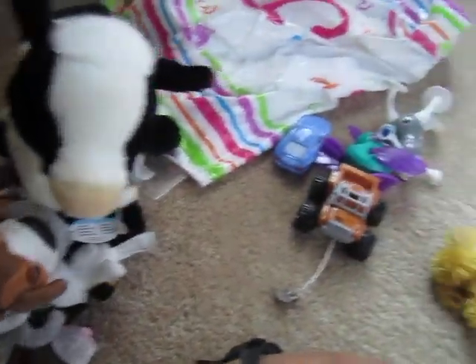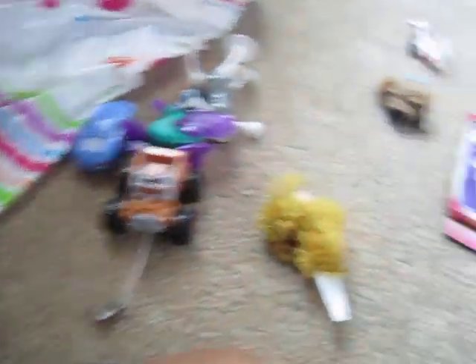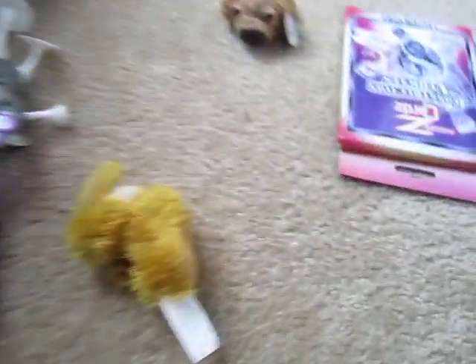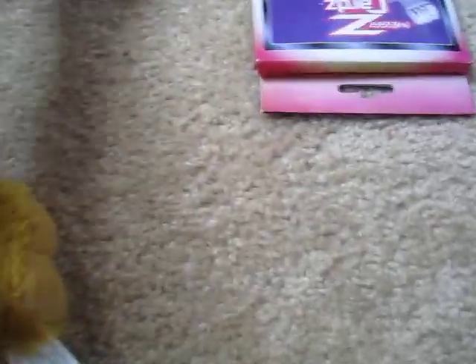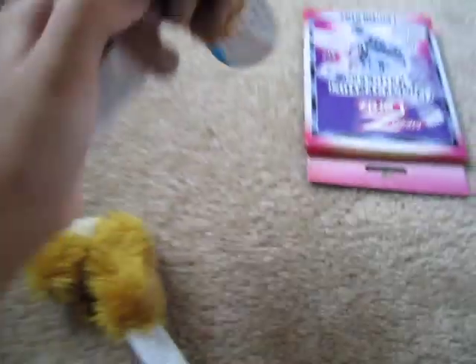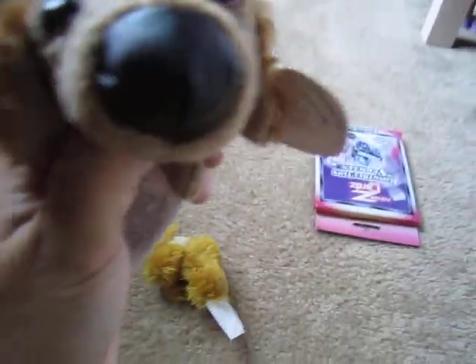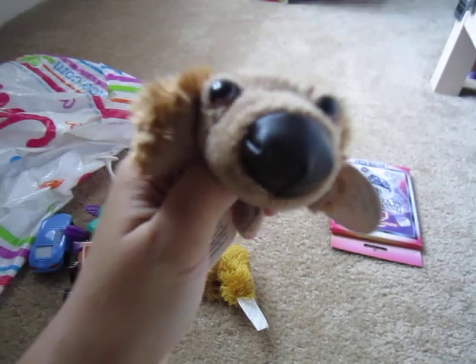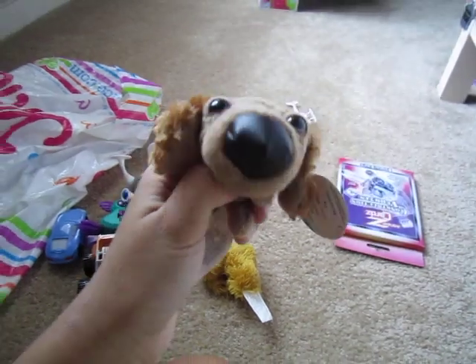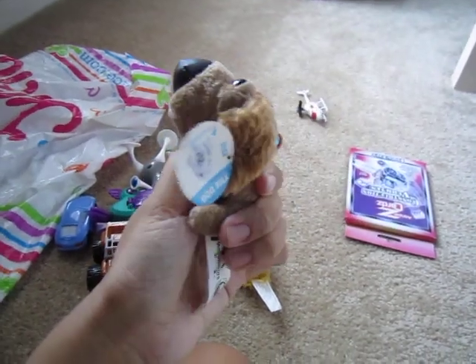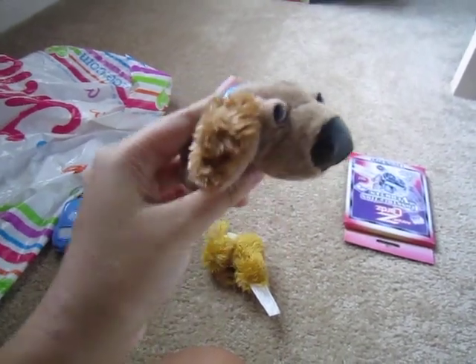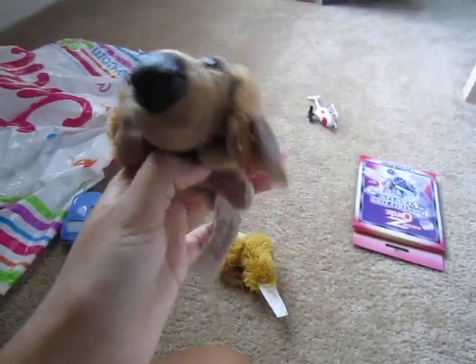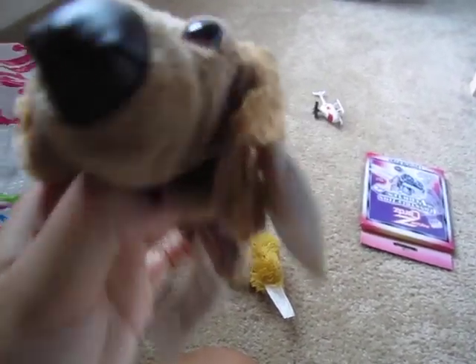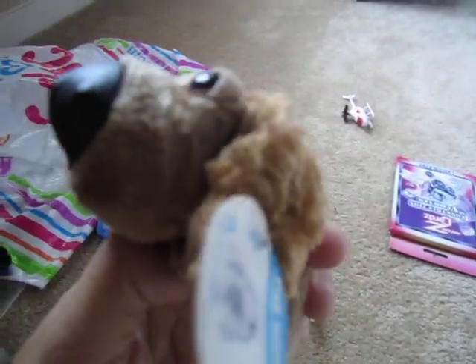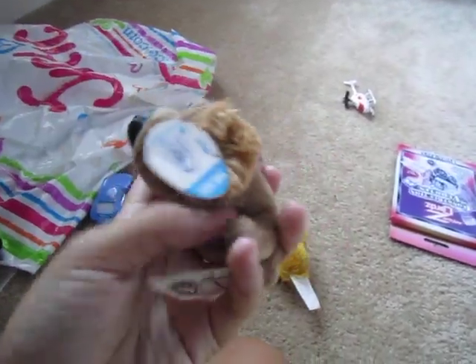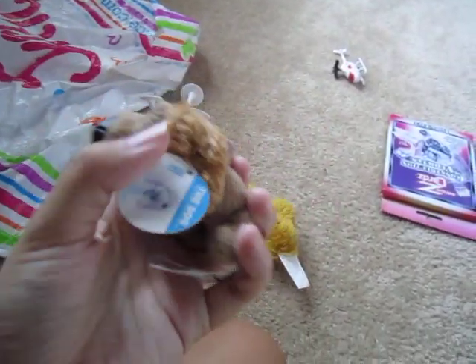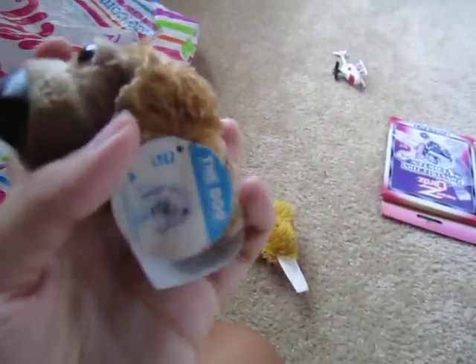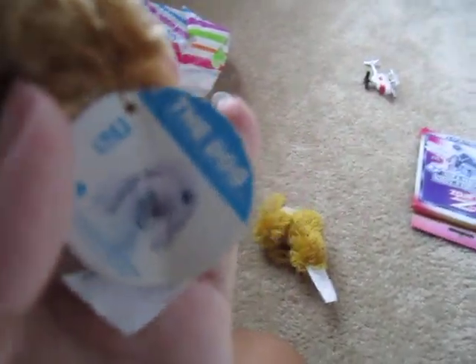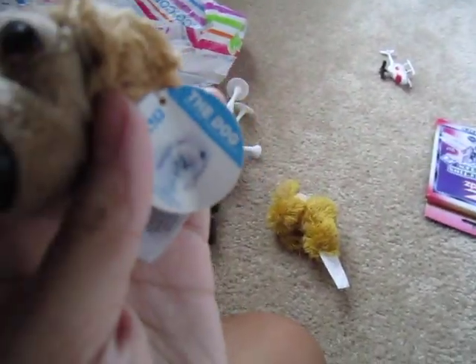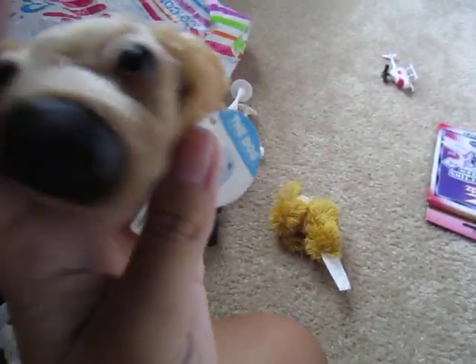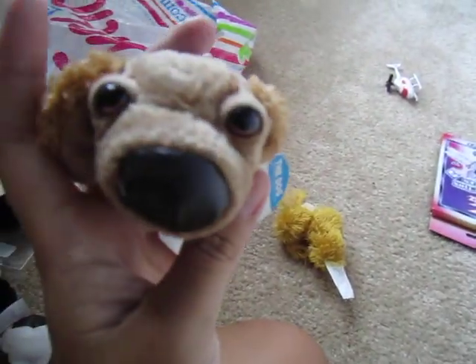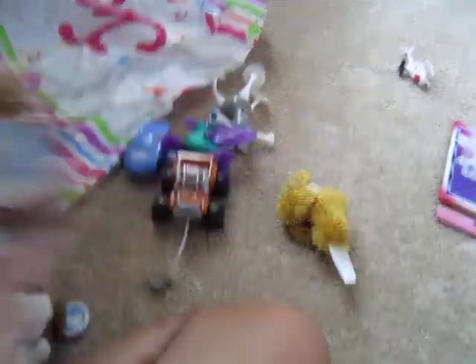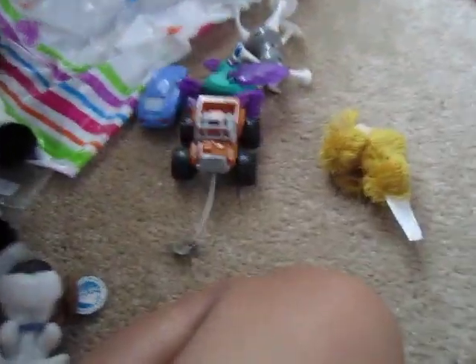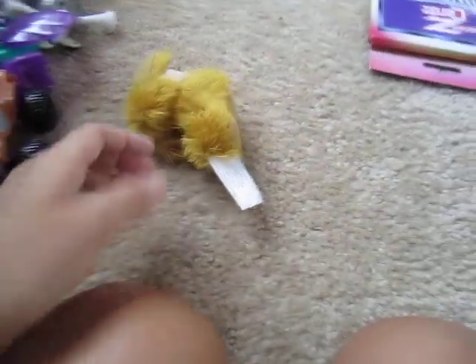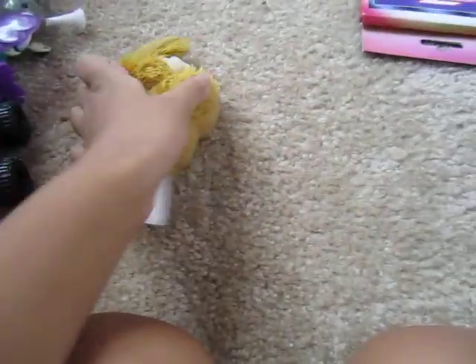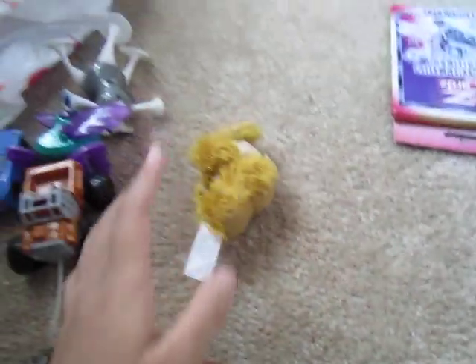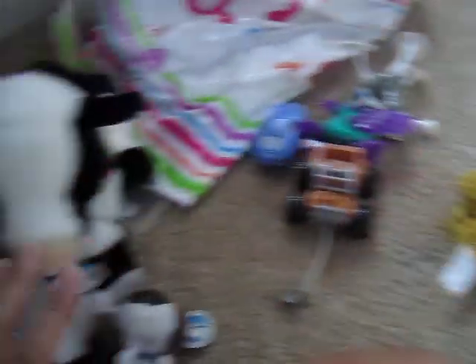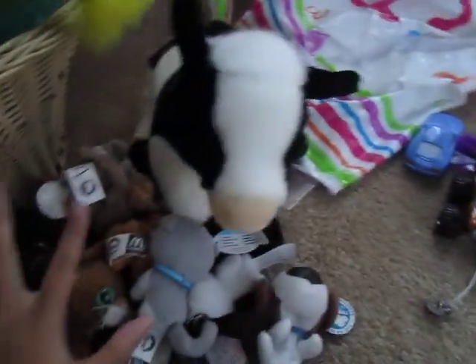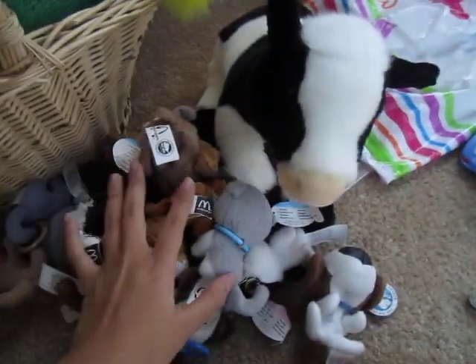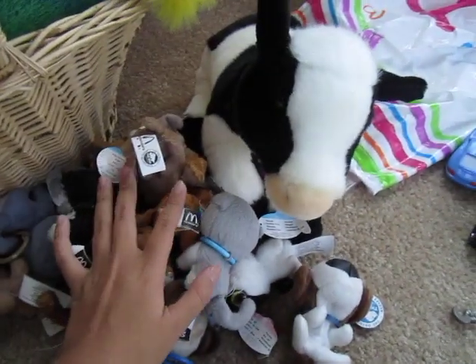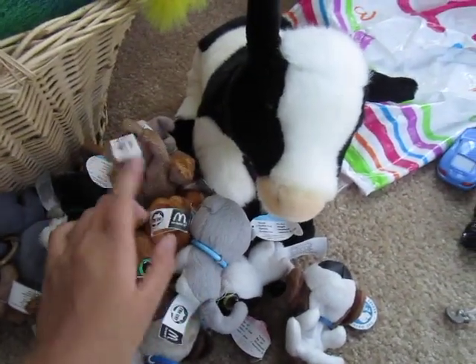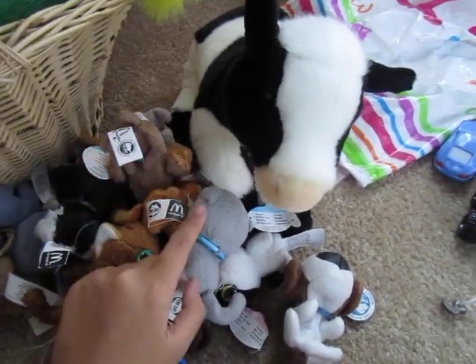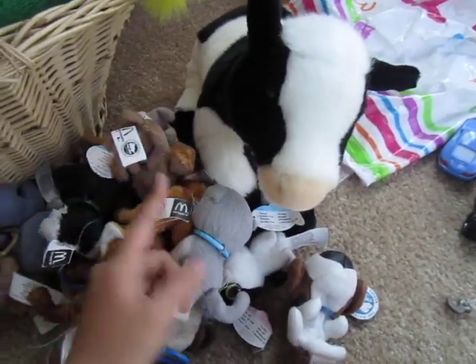Dang it, I took off the tag. The Cocker Spaniel — again, very big nose, but very cute. And yeah, those are all my The Dog and the Cat collection.